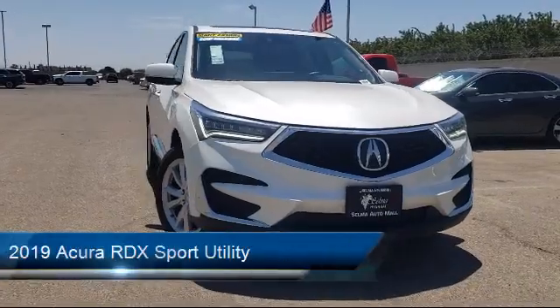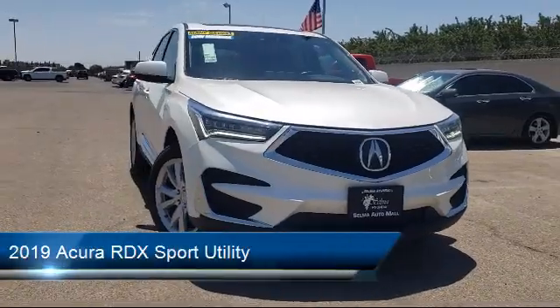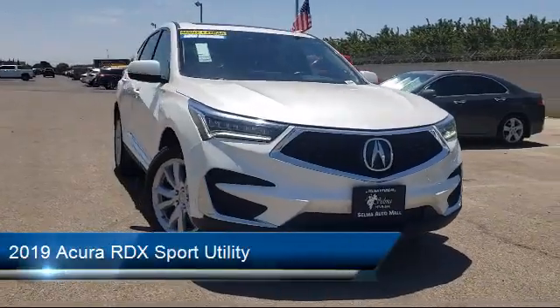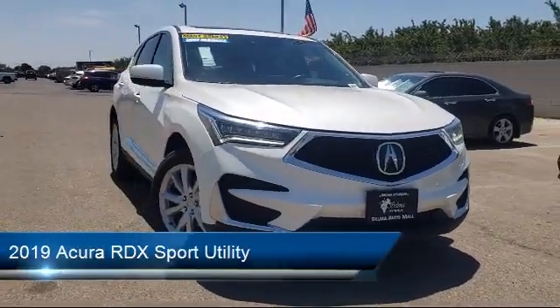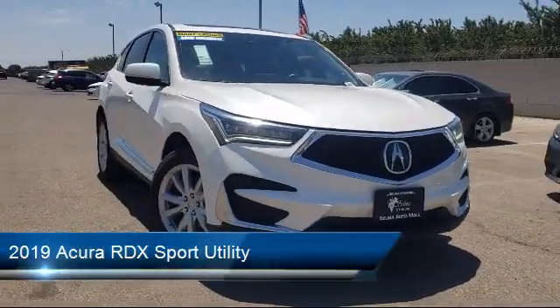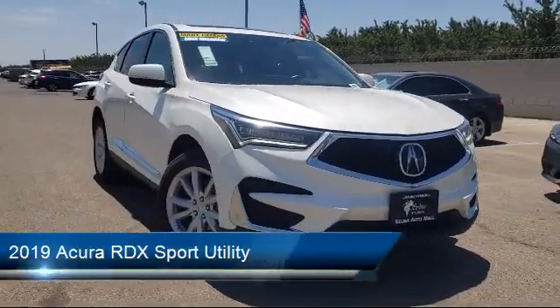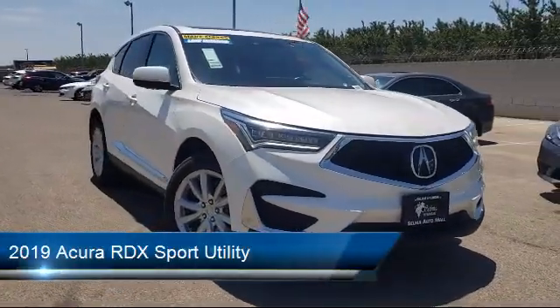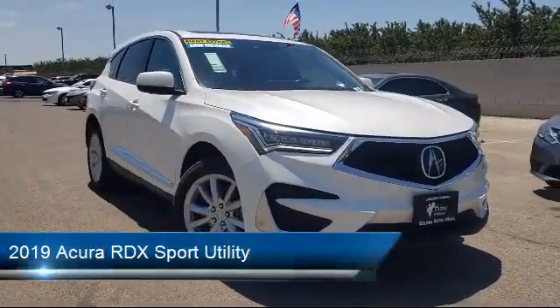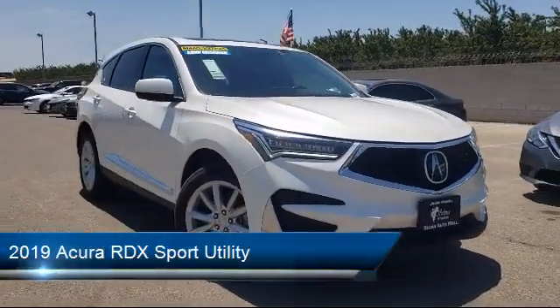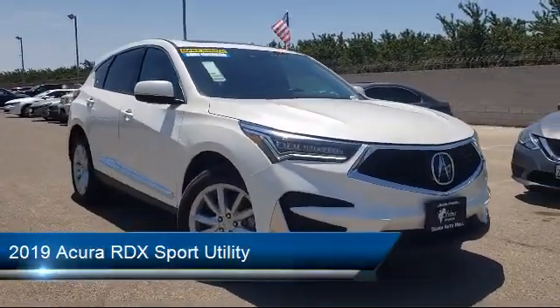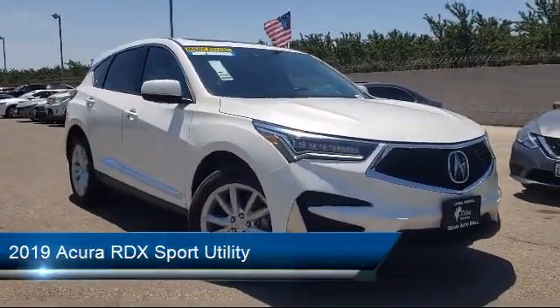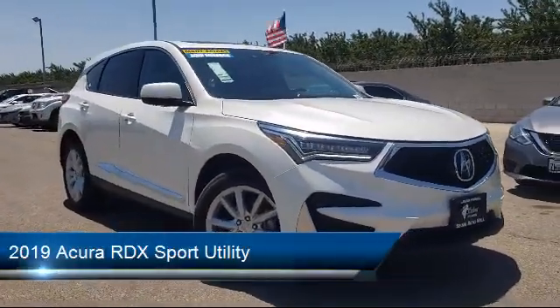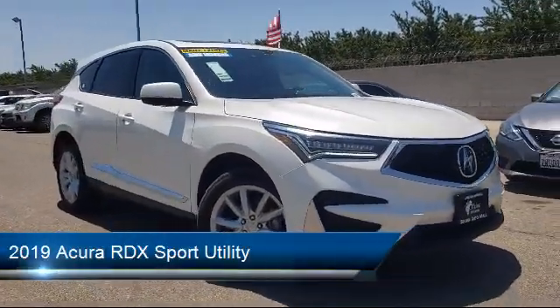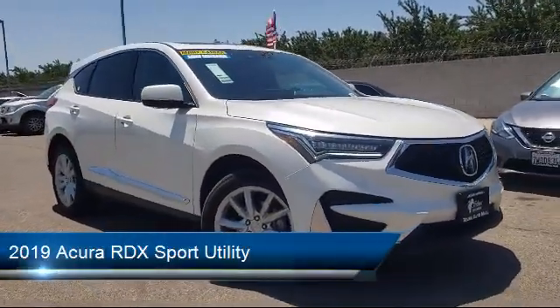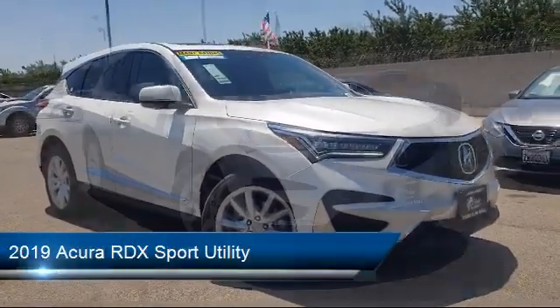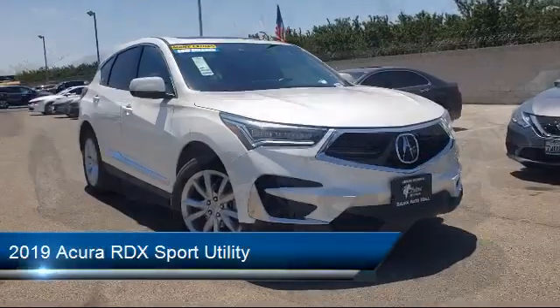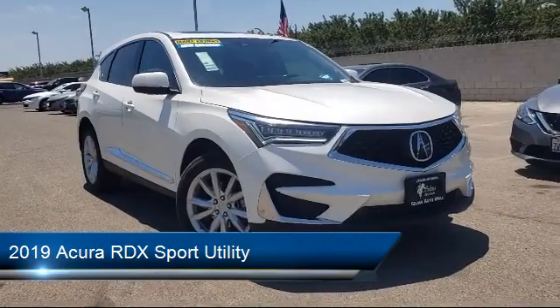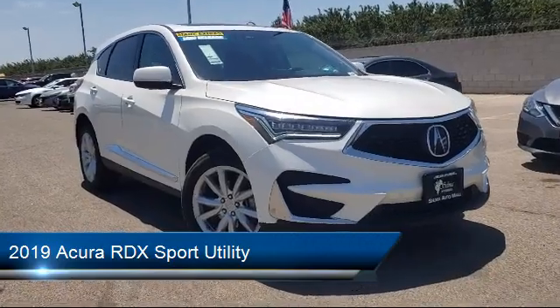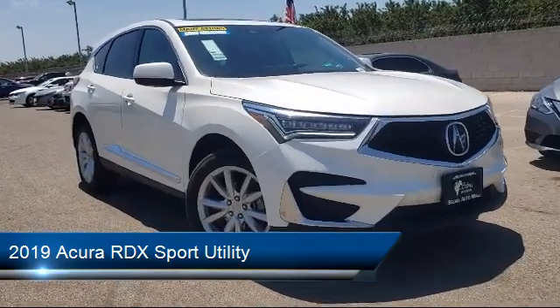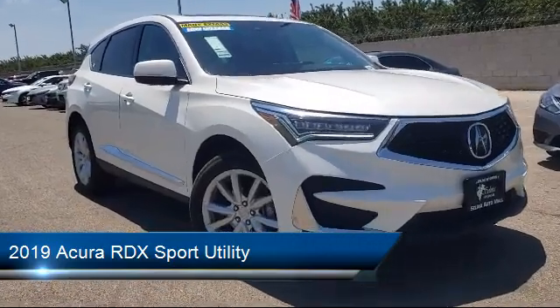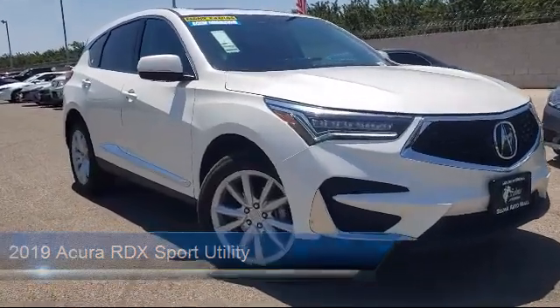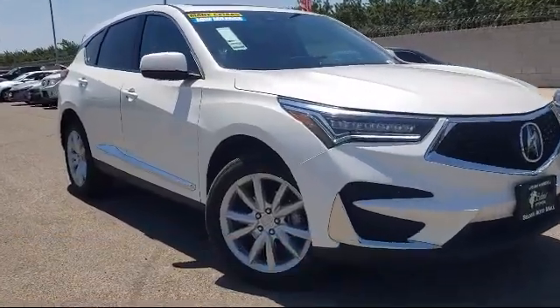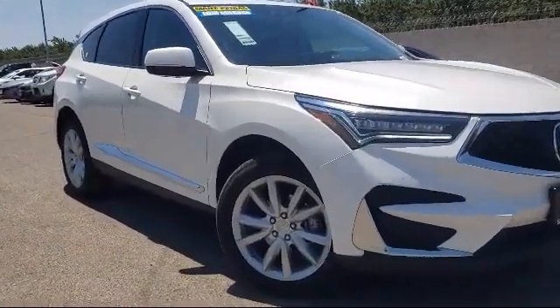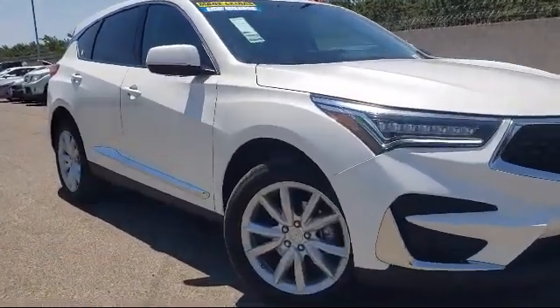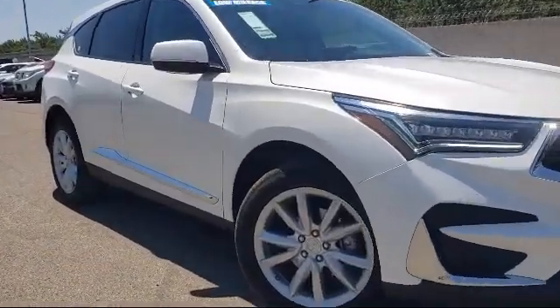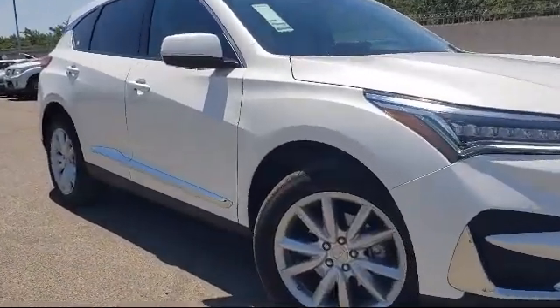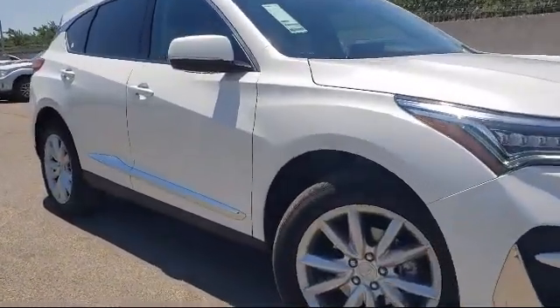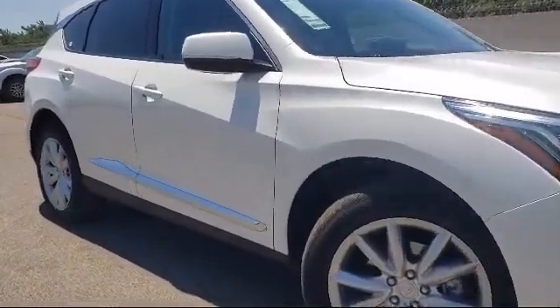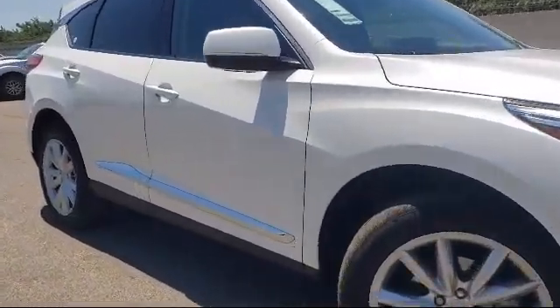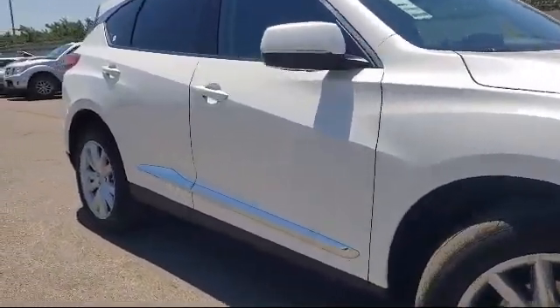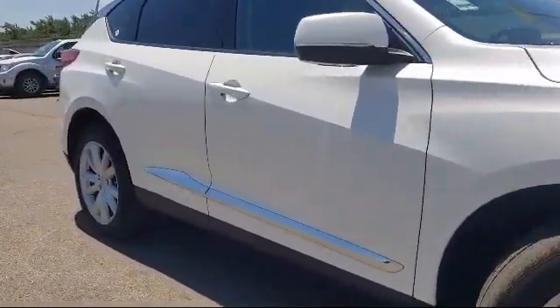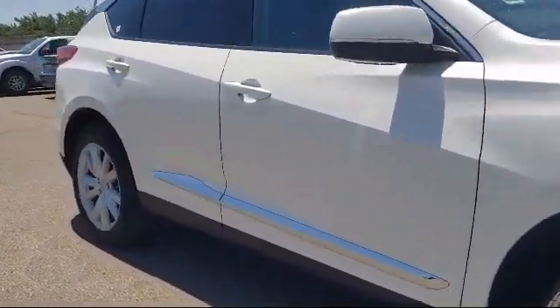This vehicle comes equipped with a rear spoiler, heated door mirrors, rear view camera, dual front side impact airbags, and fully automatic headlights.